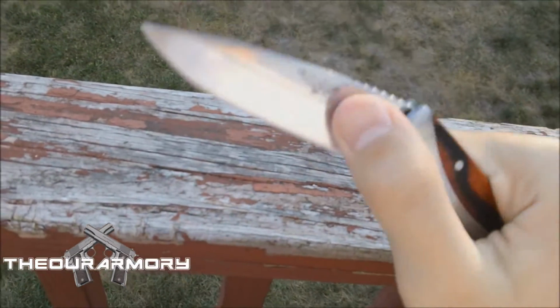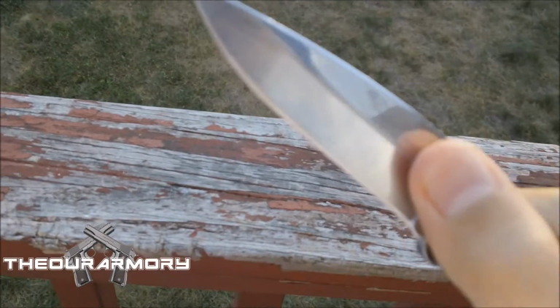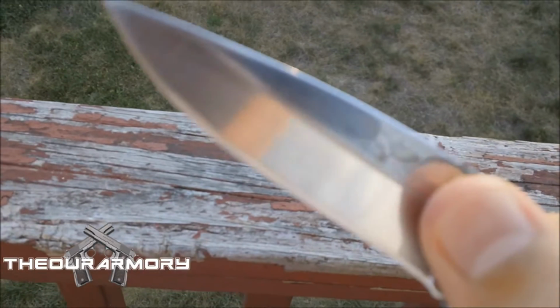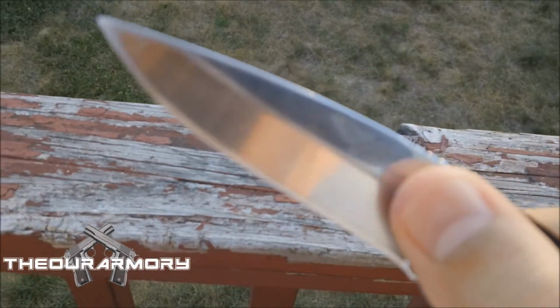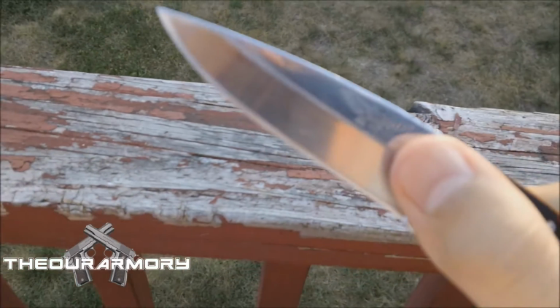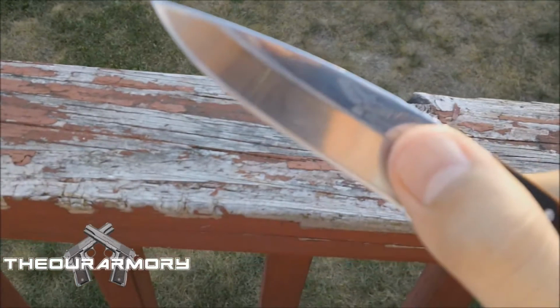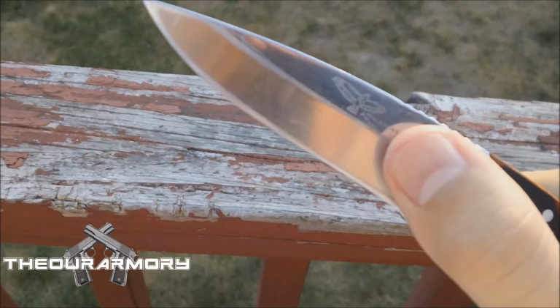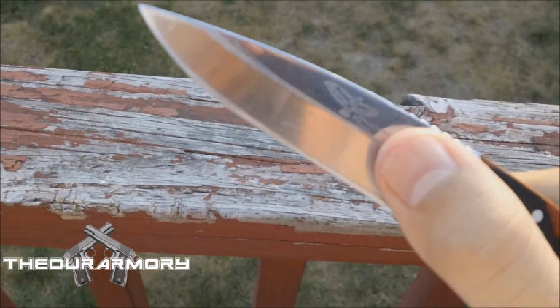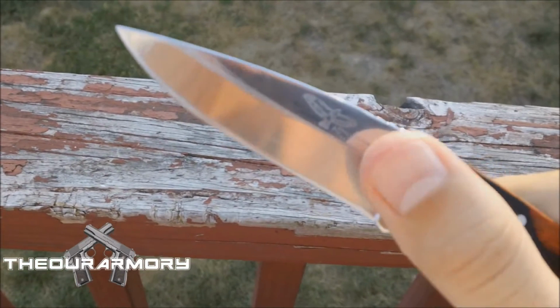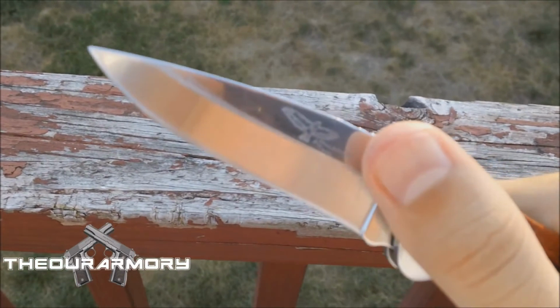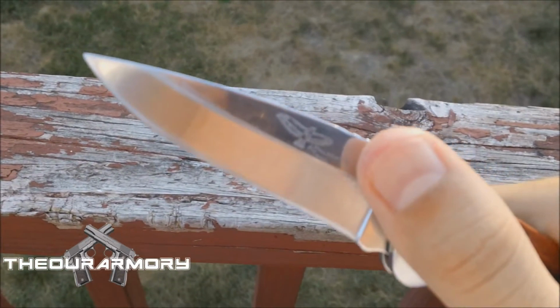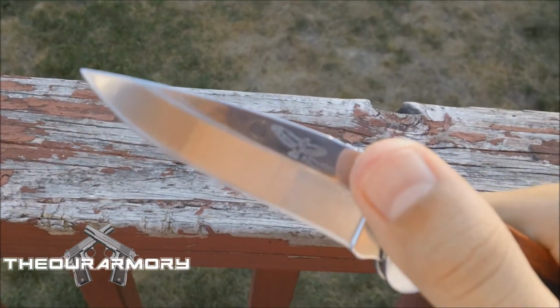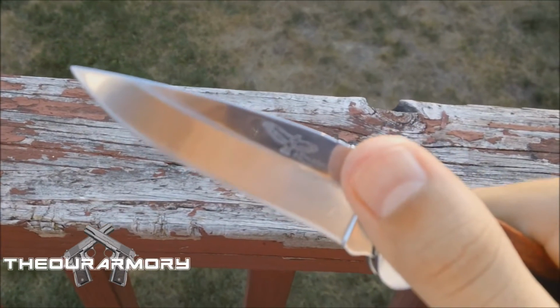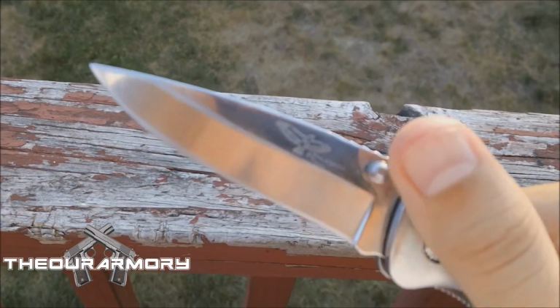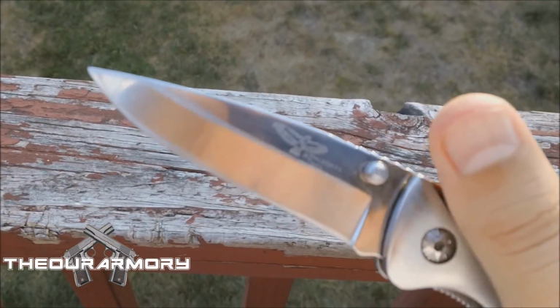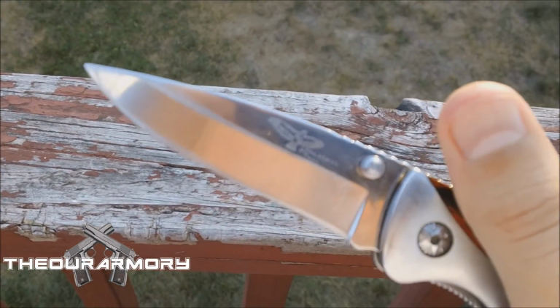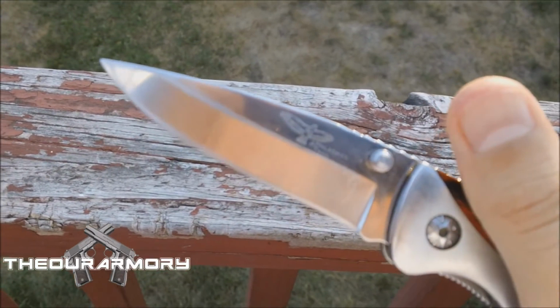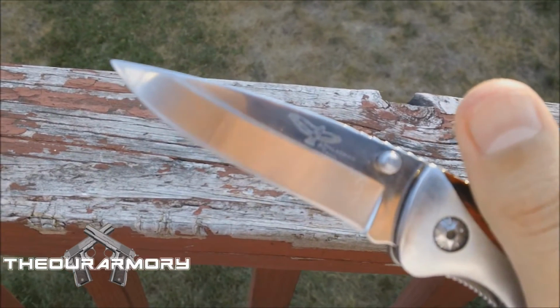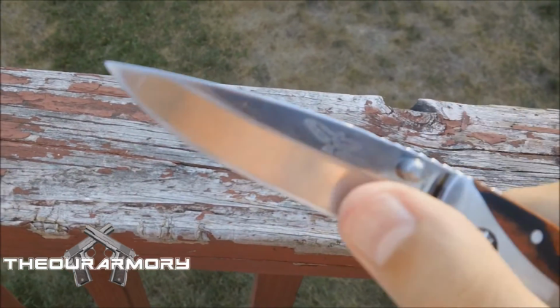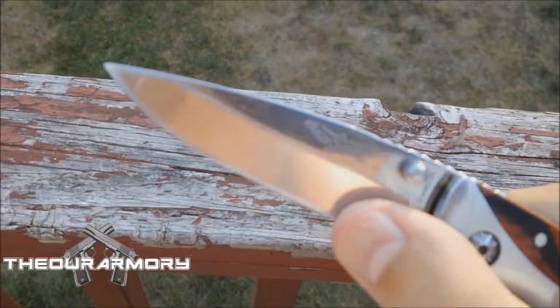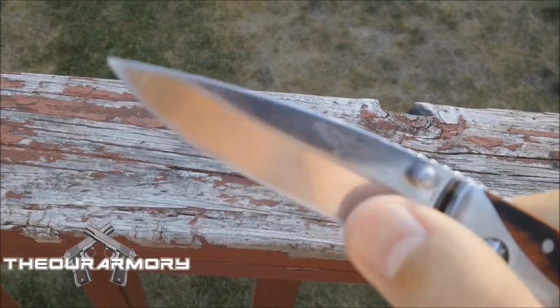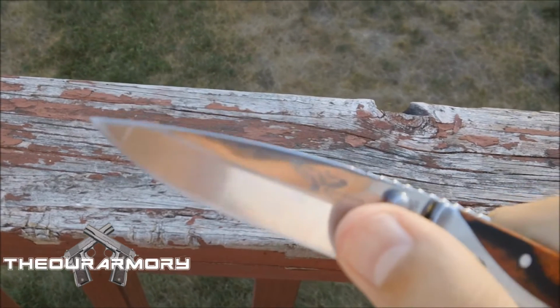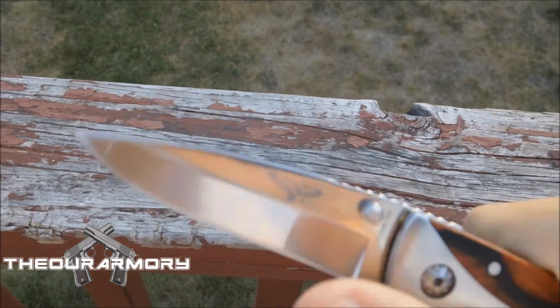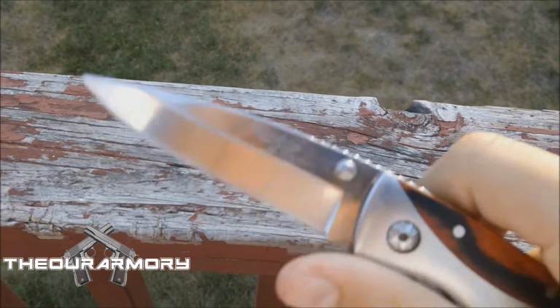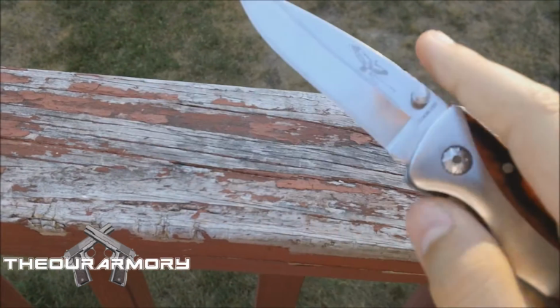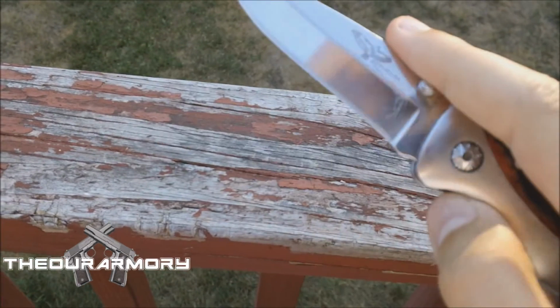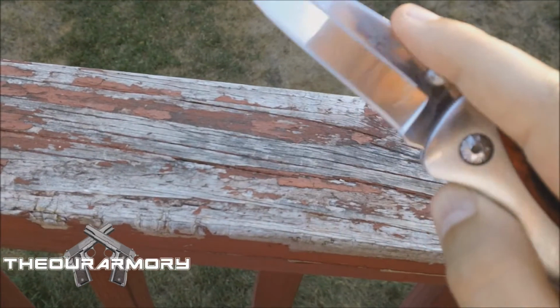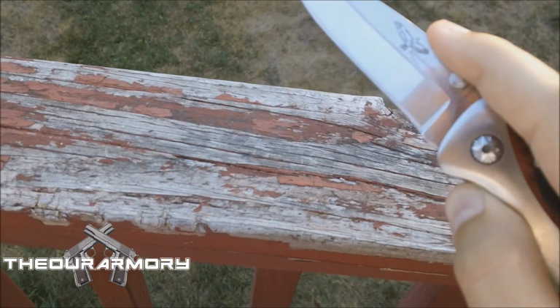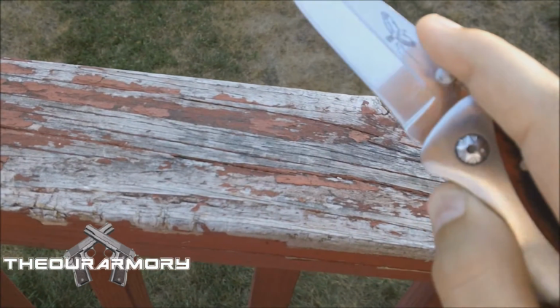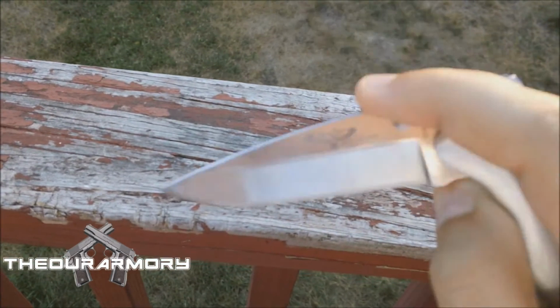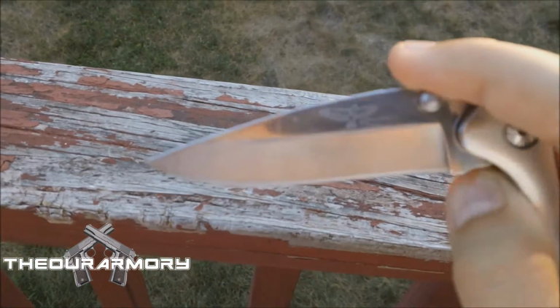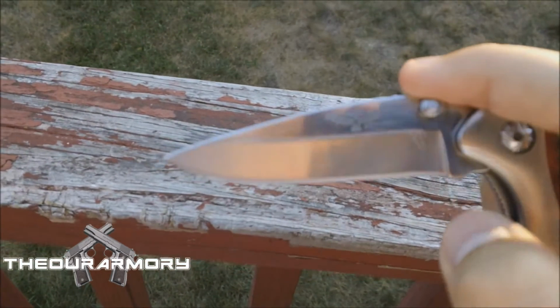Once I get the Pro Rancher knife, I won't know if this one holds up to its name compared to that knife, so we'll see once I get that.